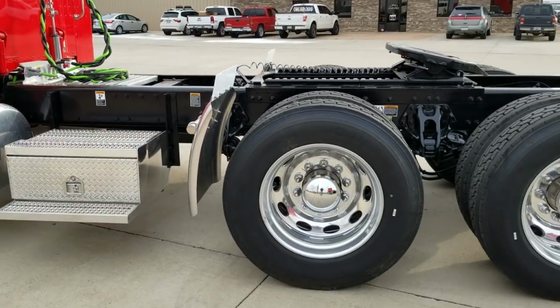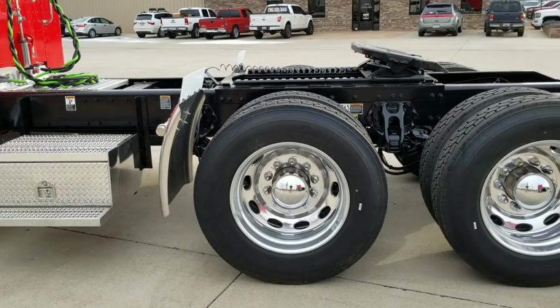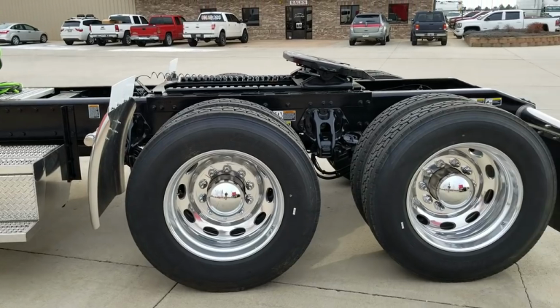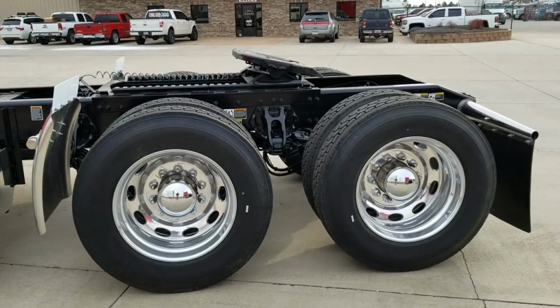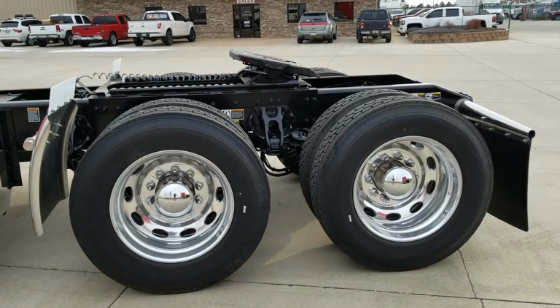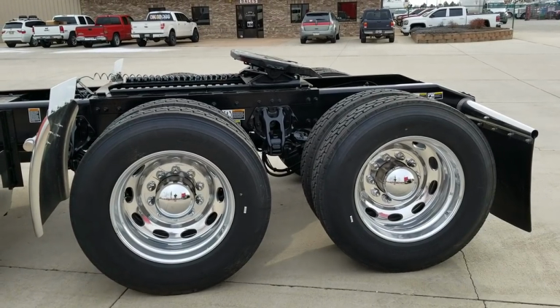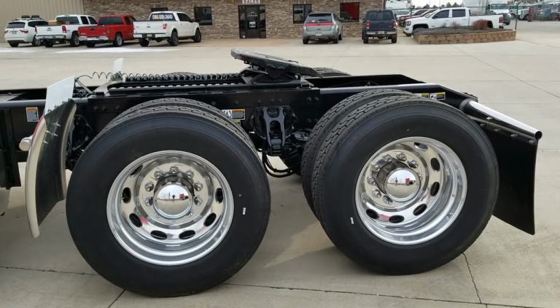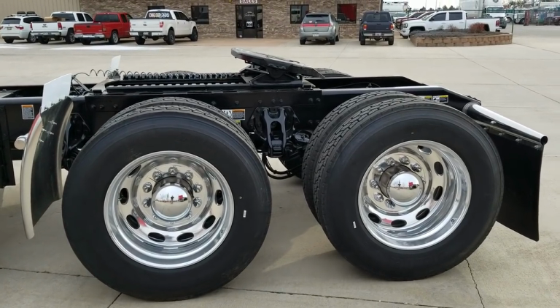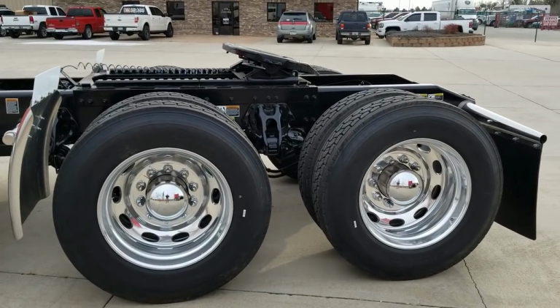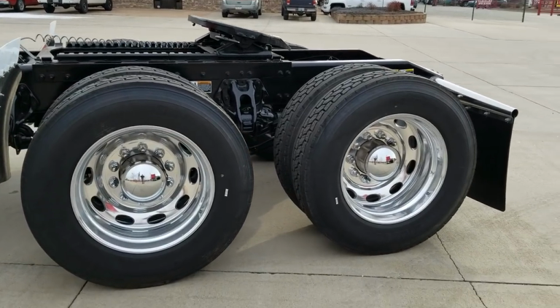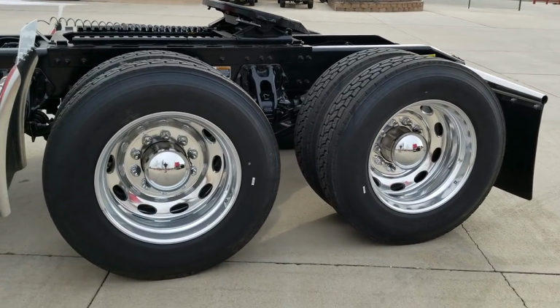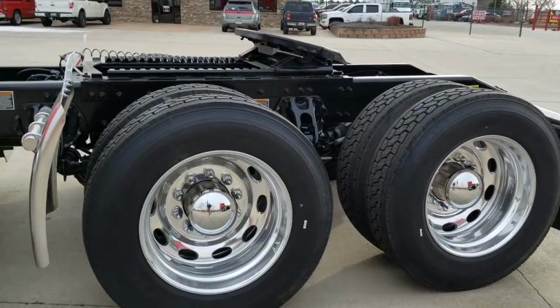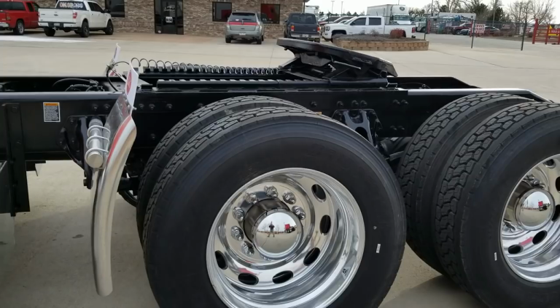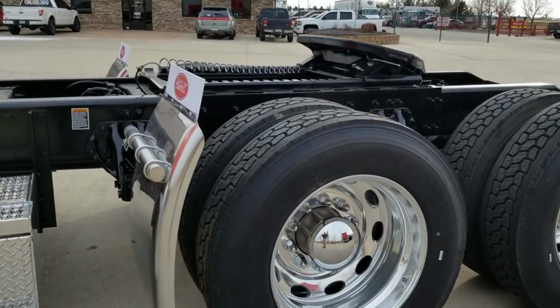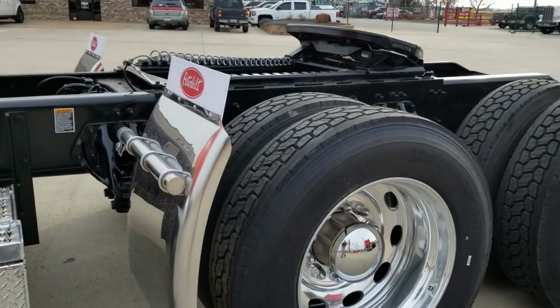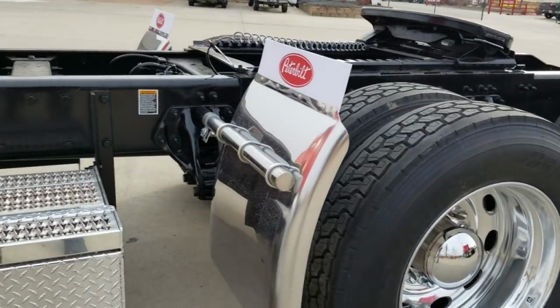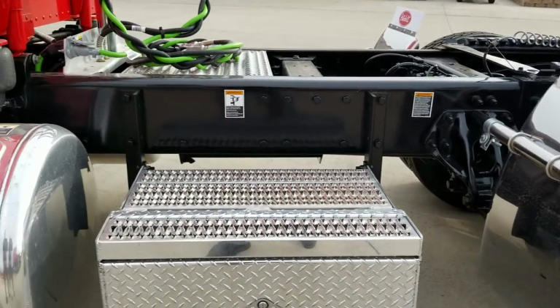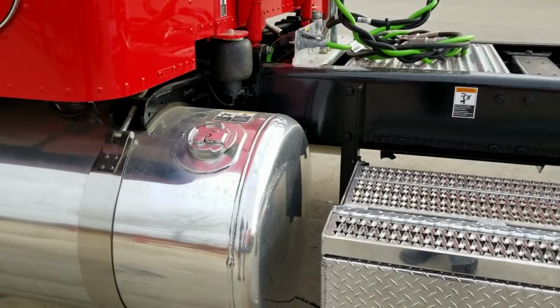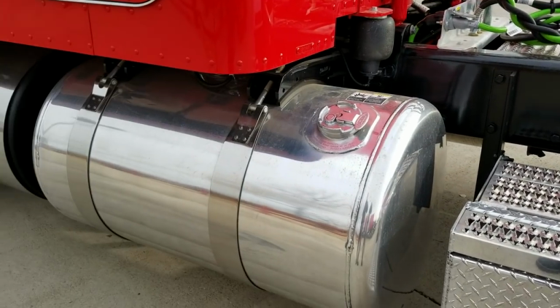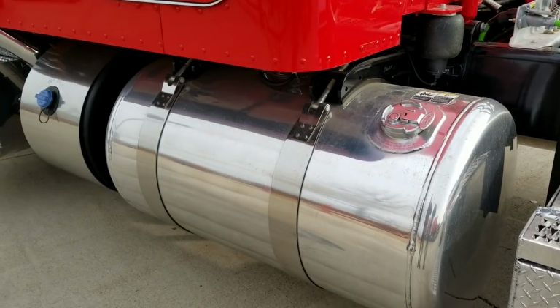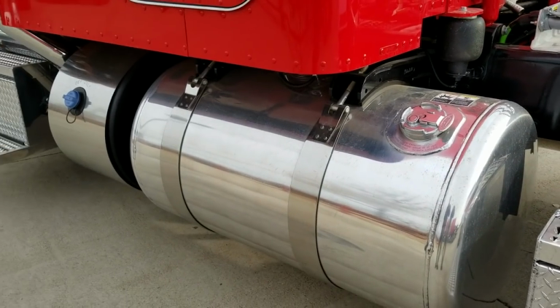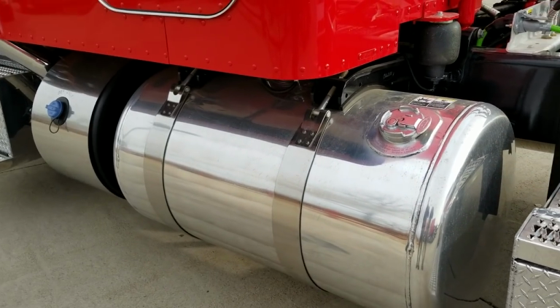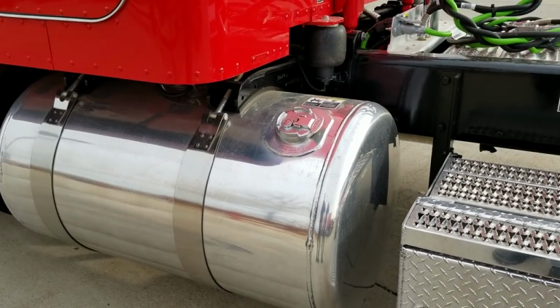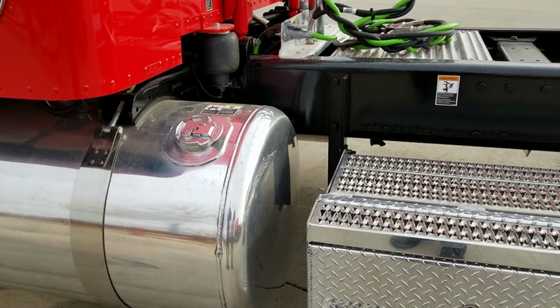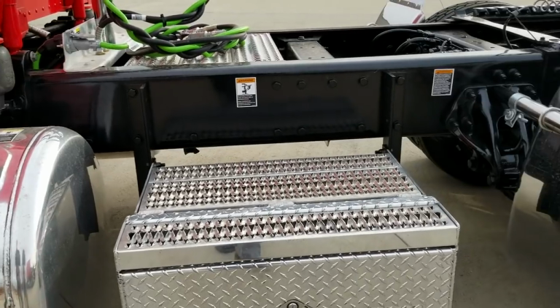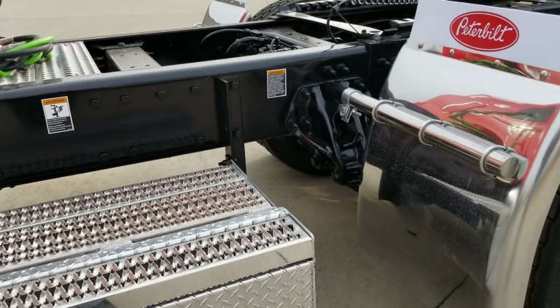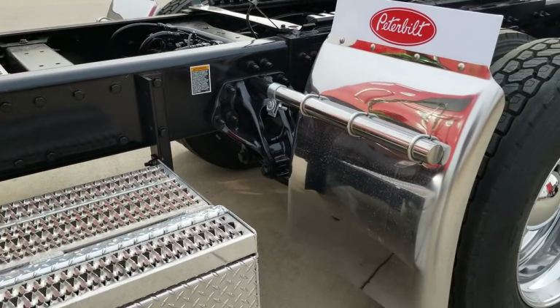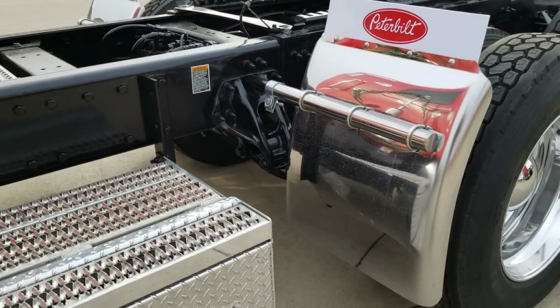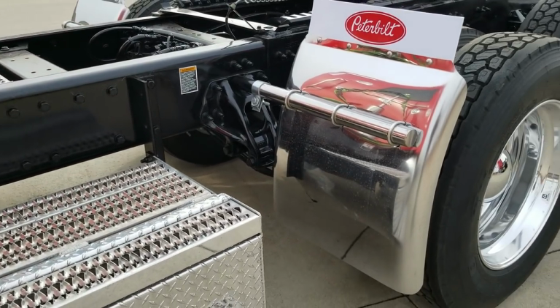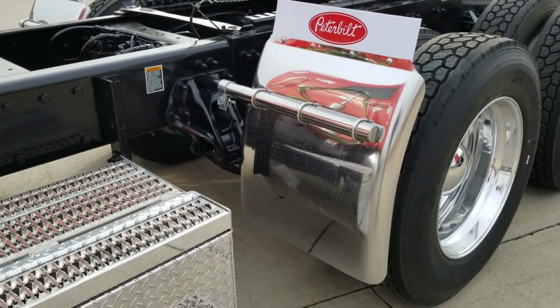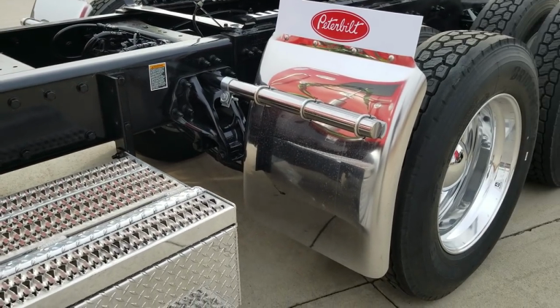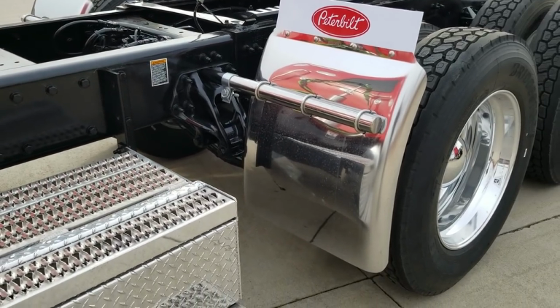You can see Peterbilt oval wheels again, 24.5 low-pros. Everything is polished — it's a little dirty because we had some bad weather over the weekend. Hodgebilt low-drop quarter fenders.